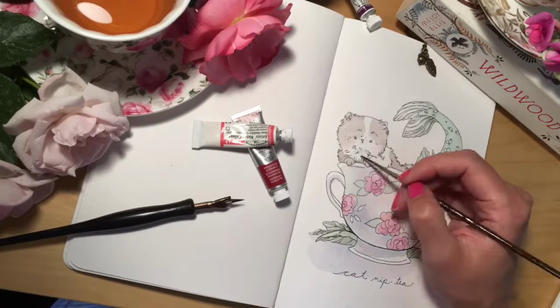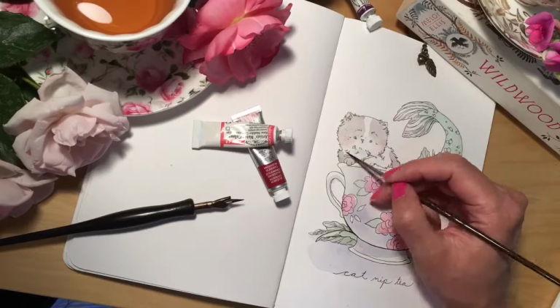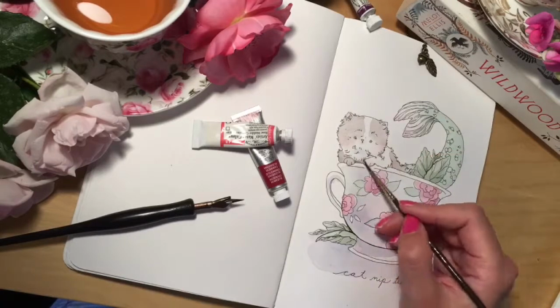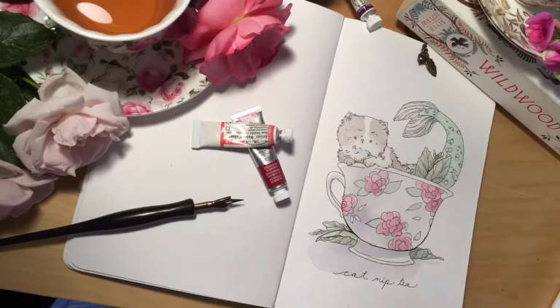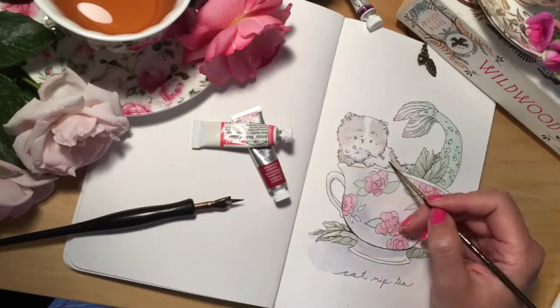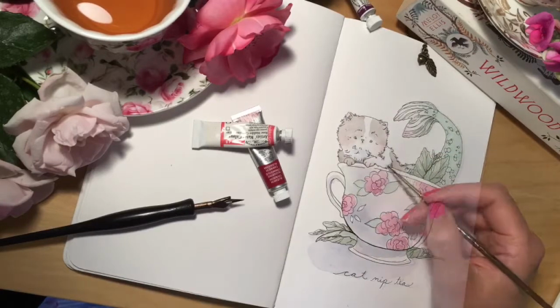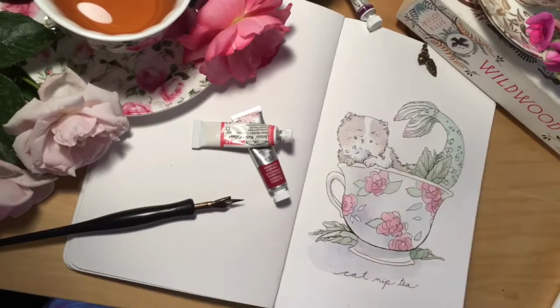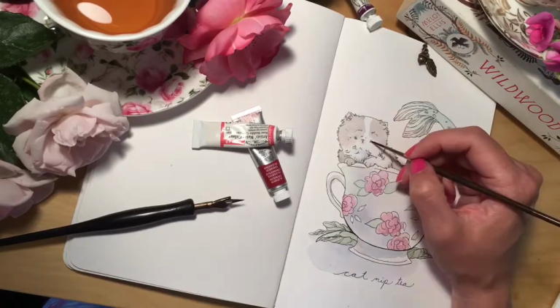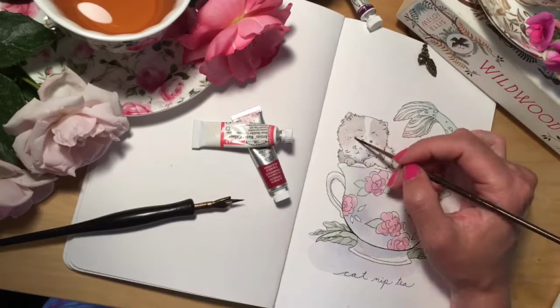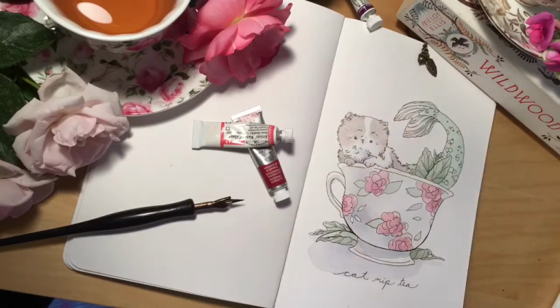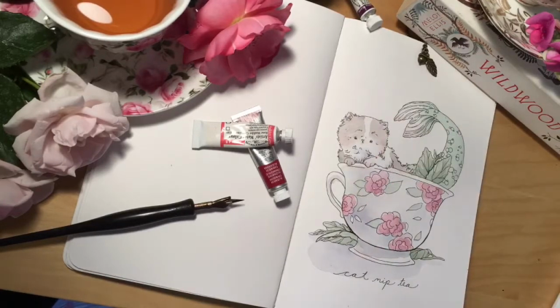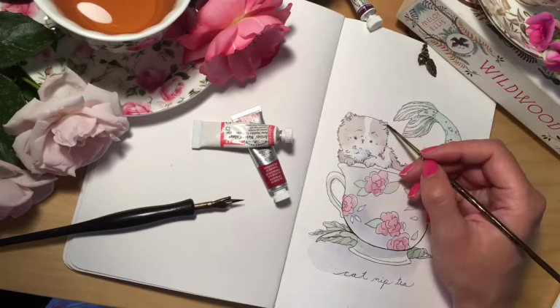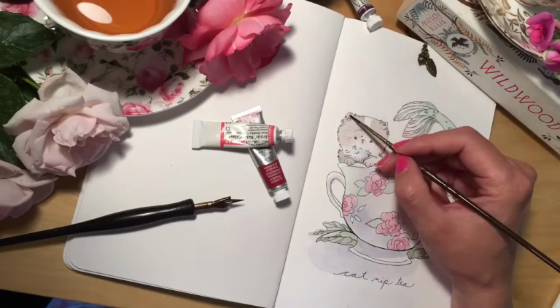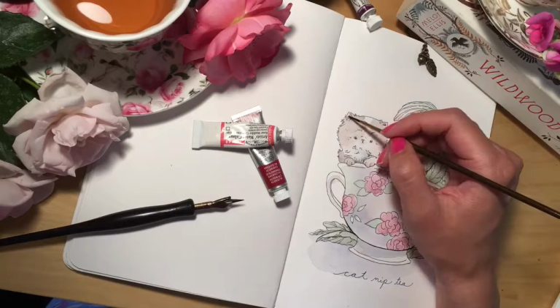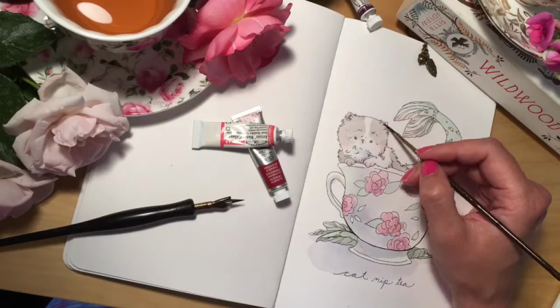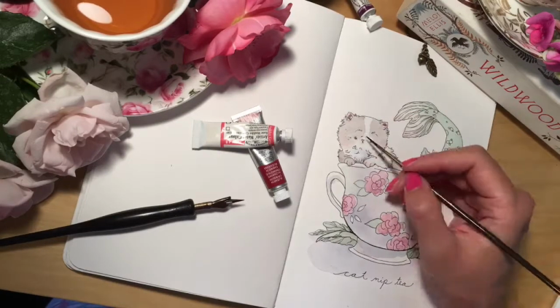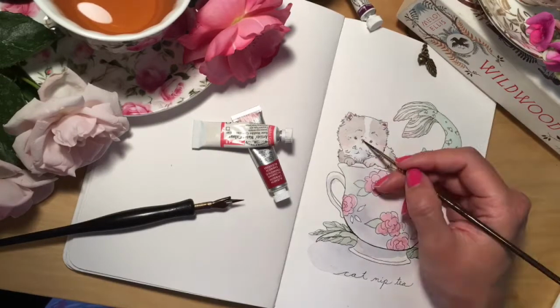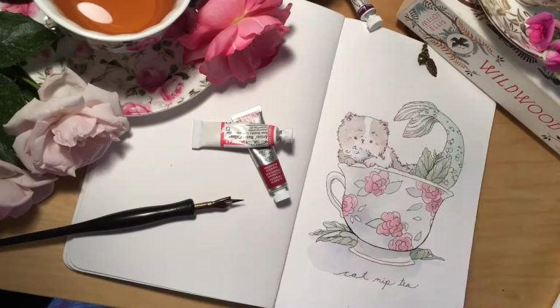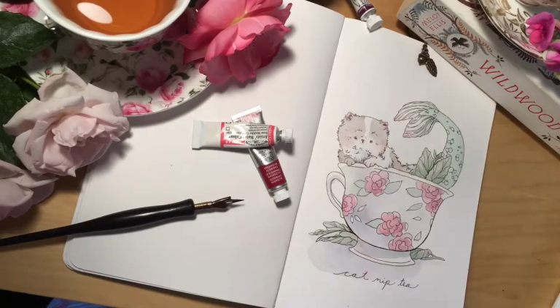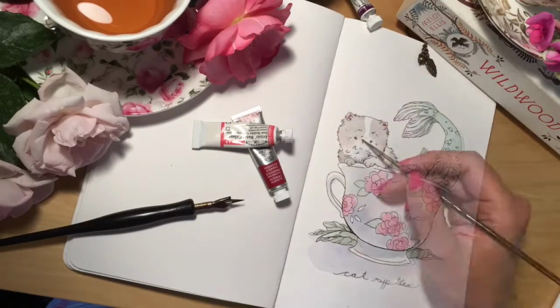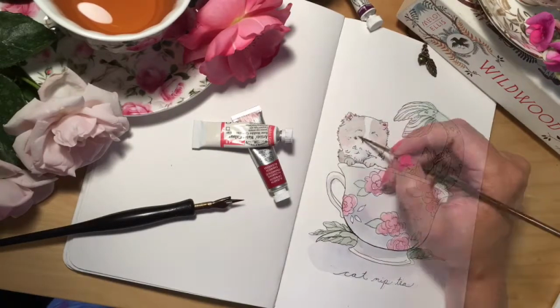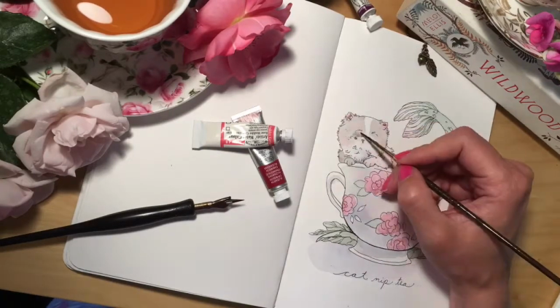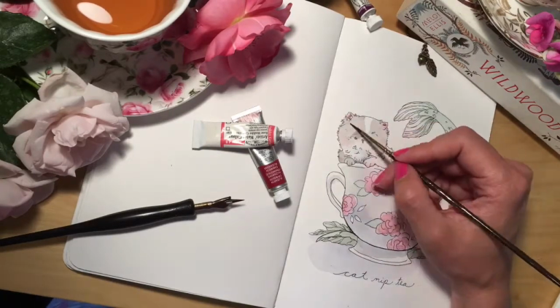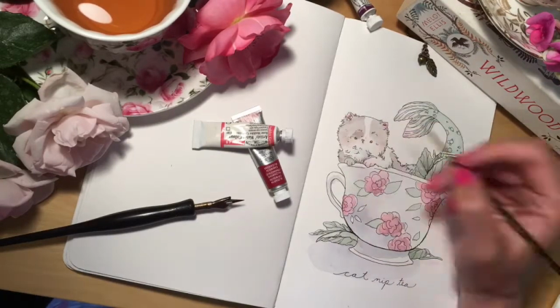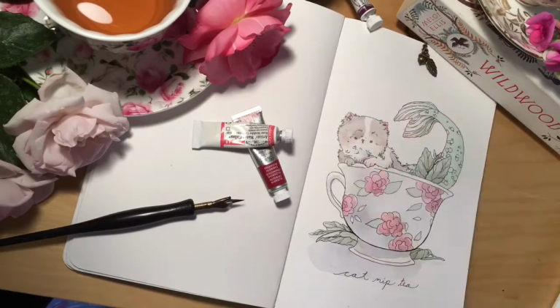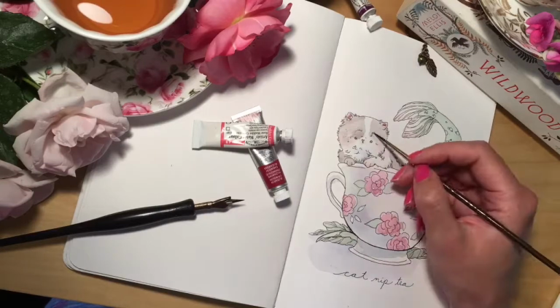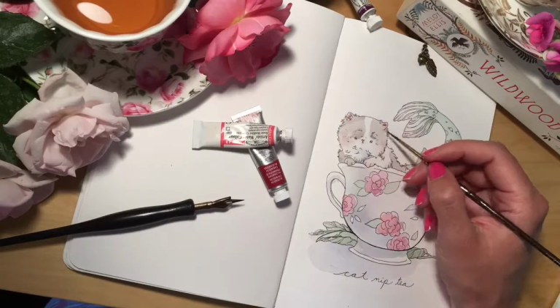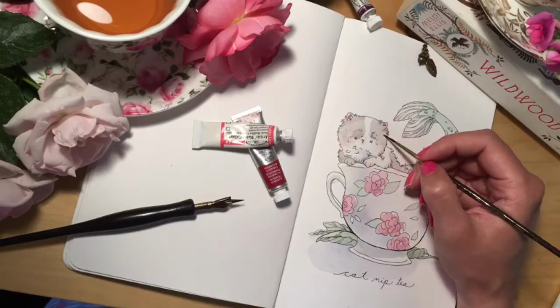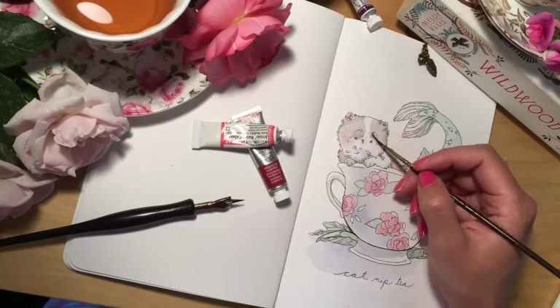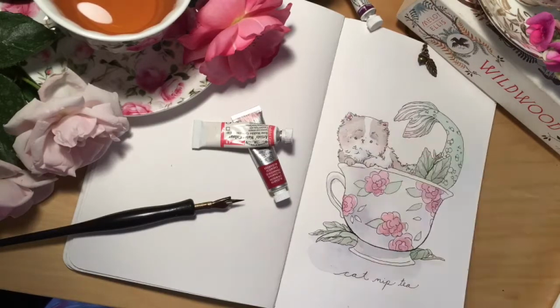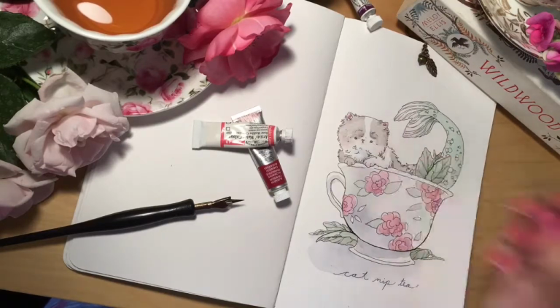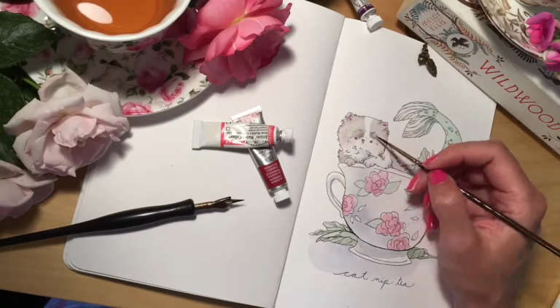I like to use Winsor Newton paints — they seem to have a nice saturation and just work nicely. Just adding a little more shadows and one more detail.